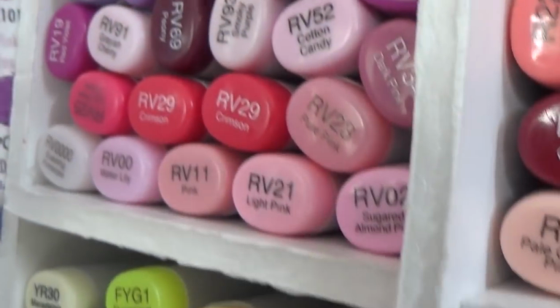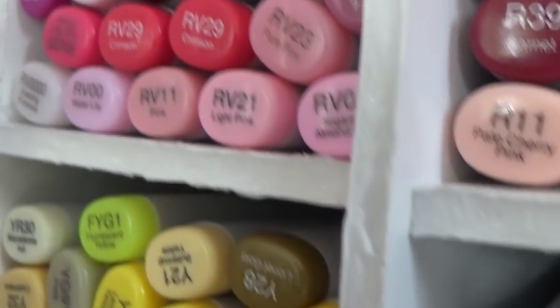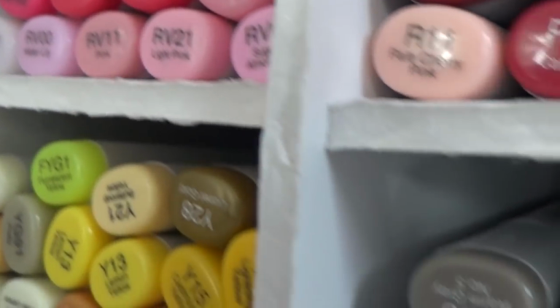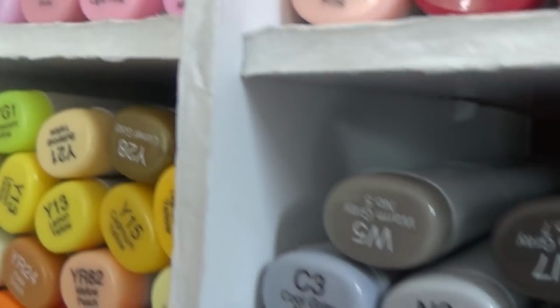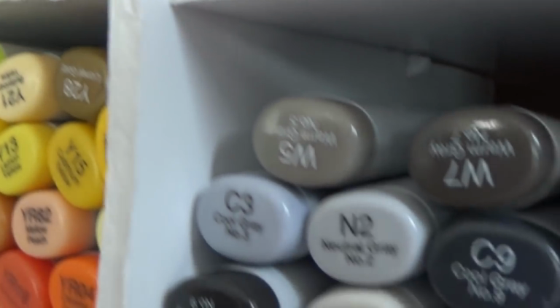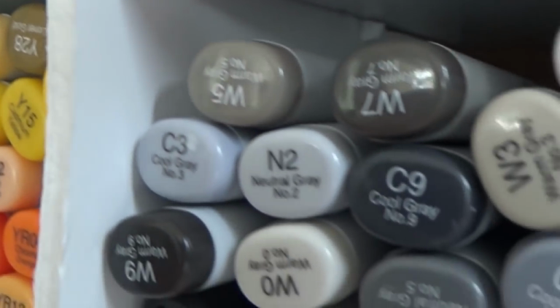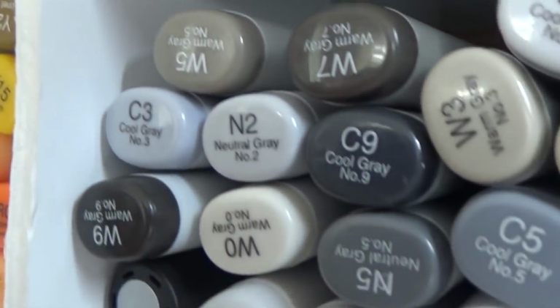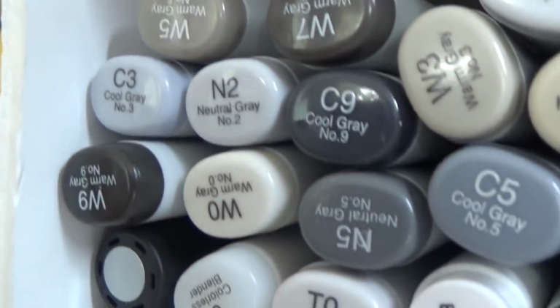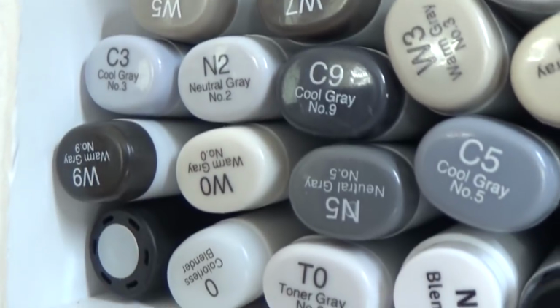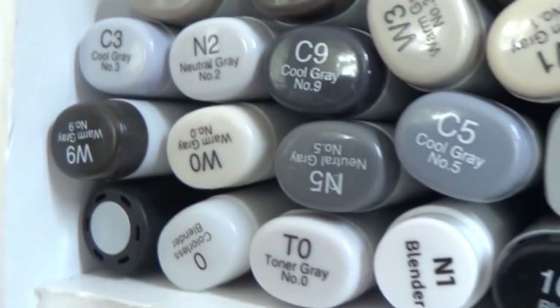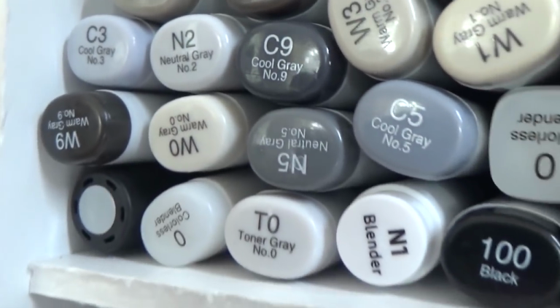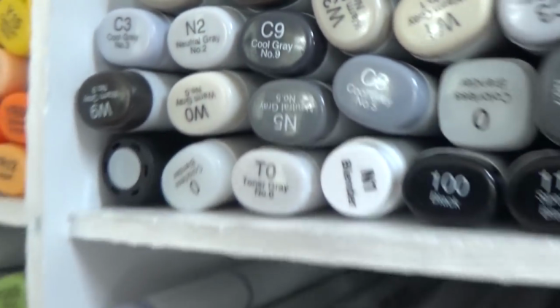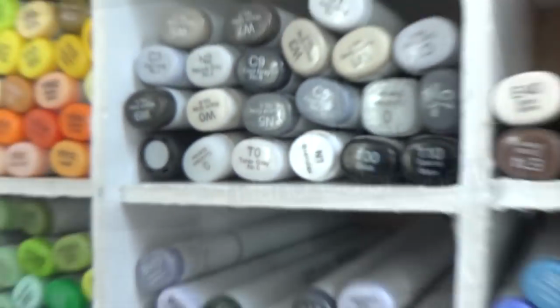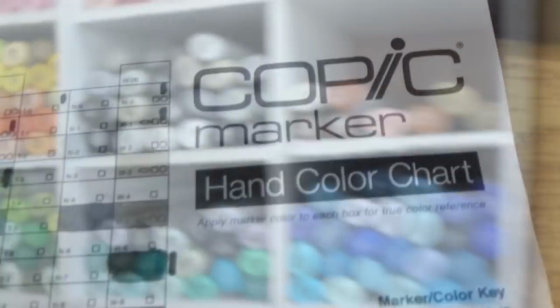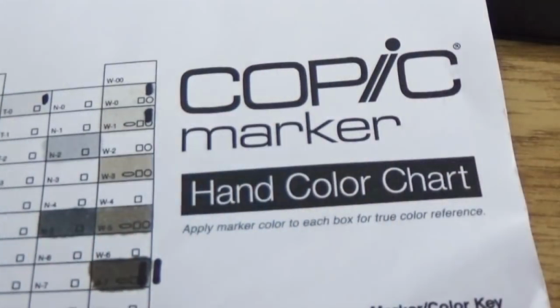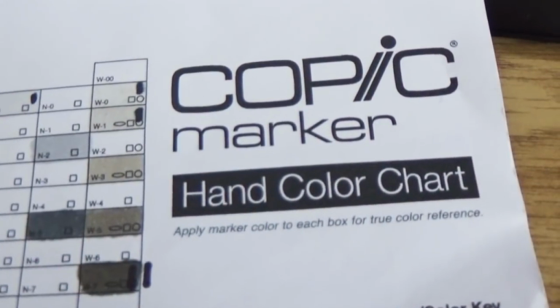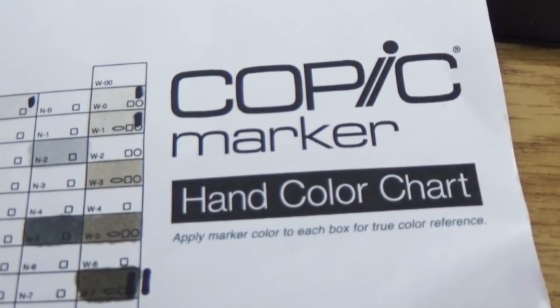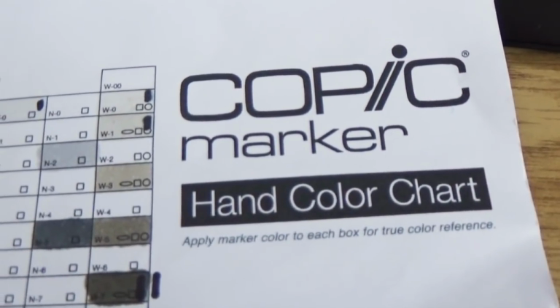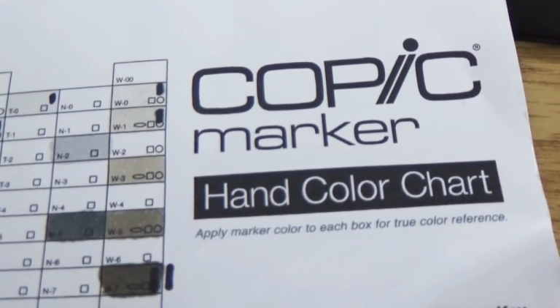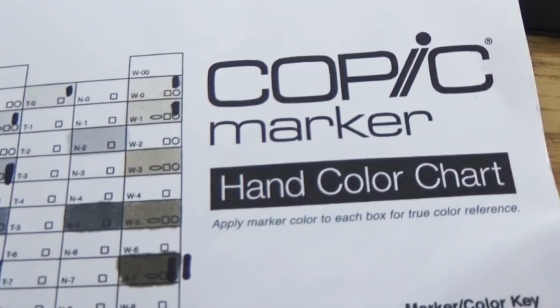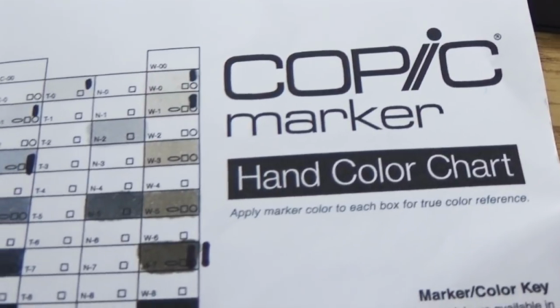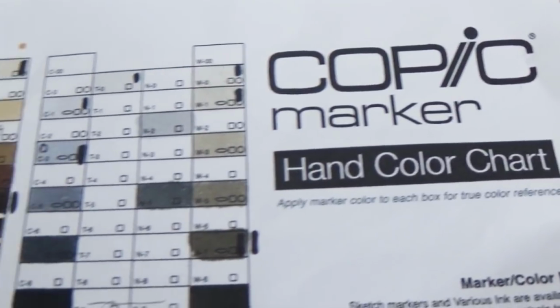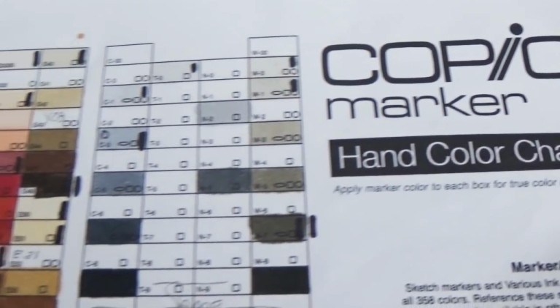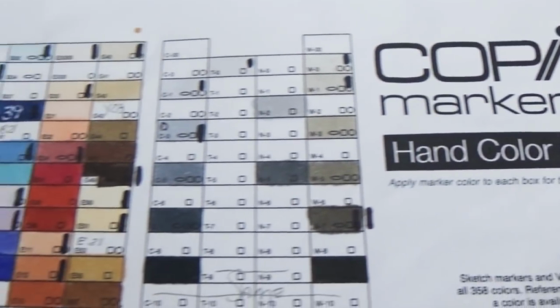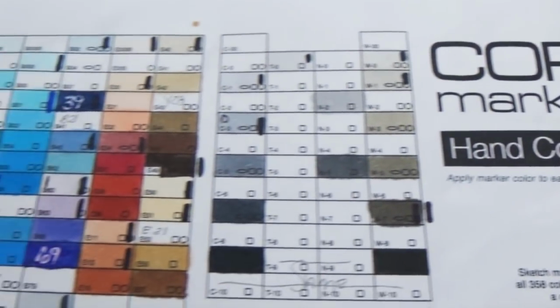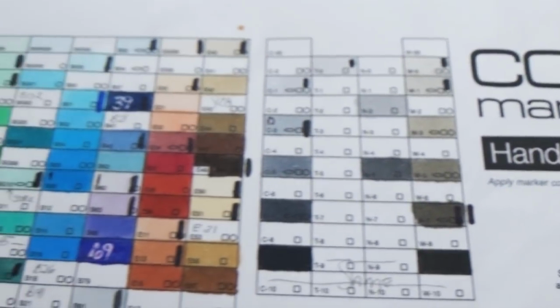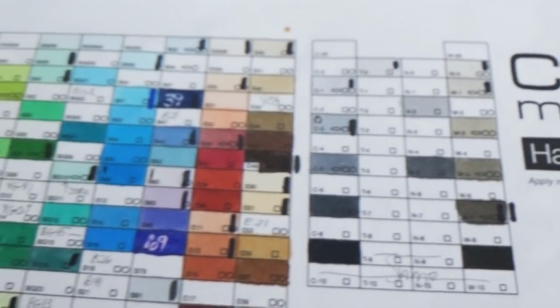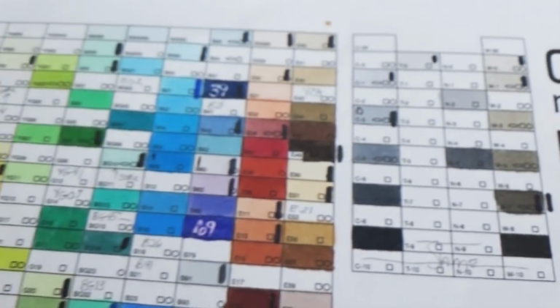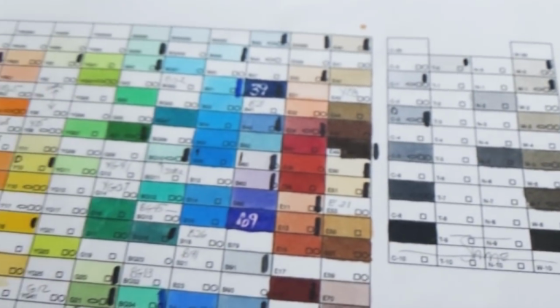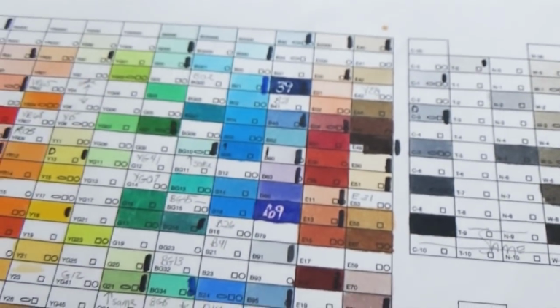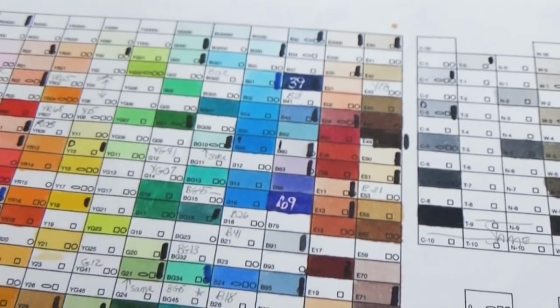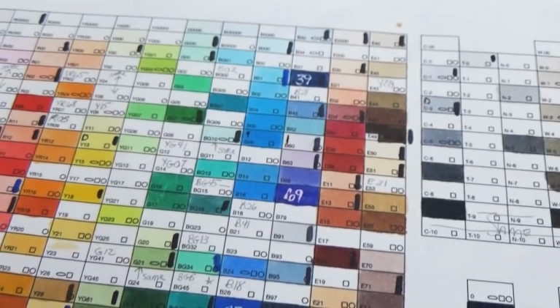What's the best way to keep track of what Copic markers you have, which ones you don't have, which ones you need, and which ones you're running out of? I have two main methods to keep track of my Copics. Method number one is color charts, and I actually have two color charts.